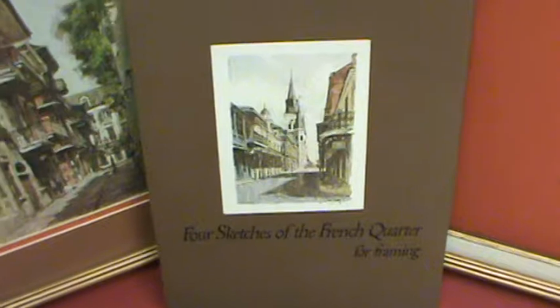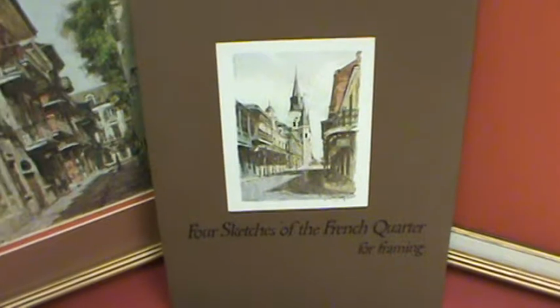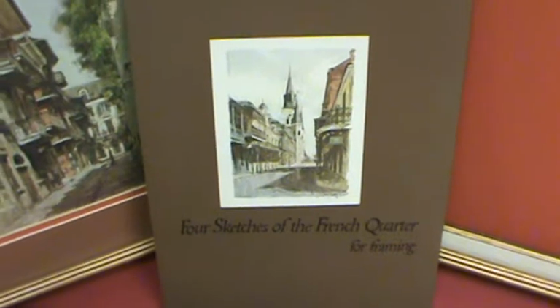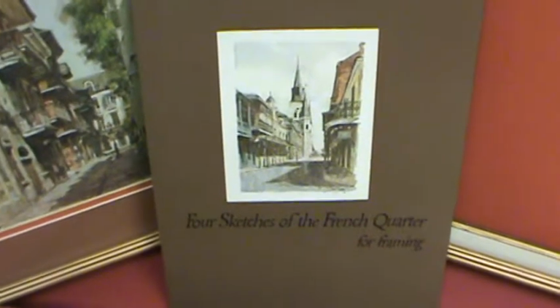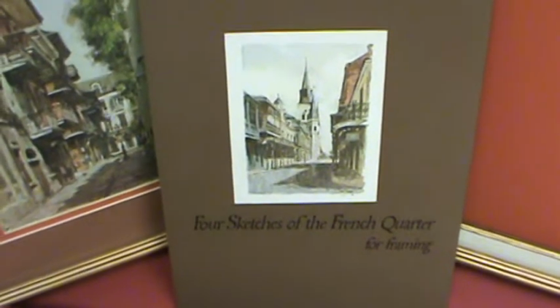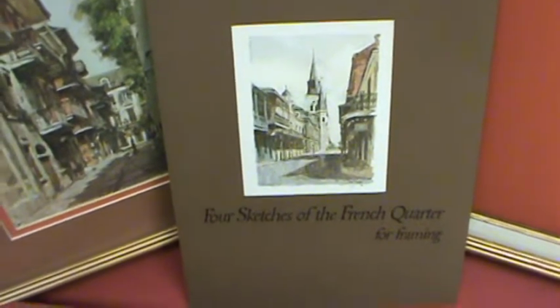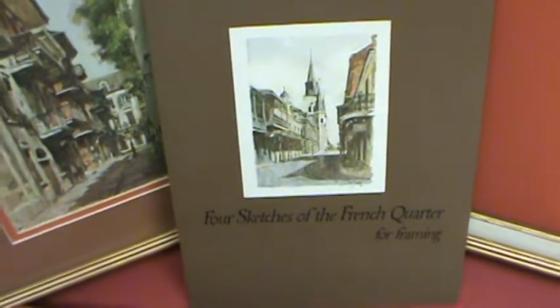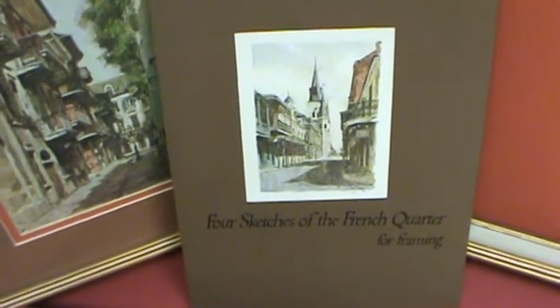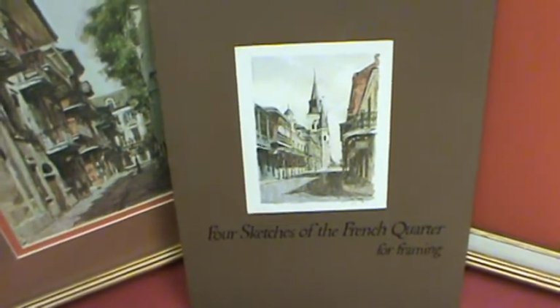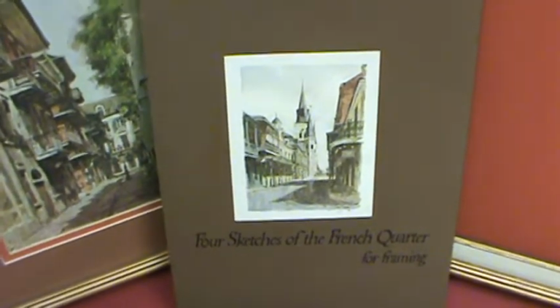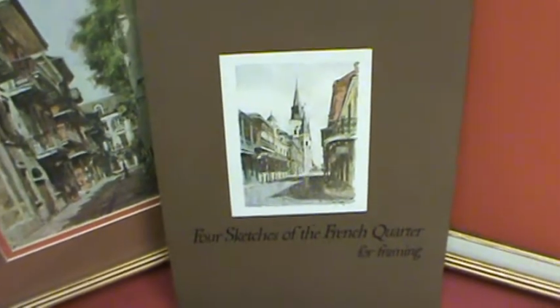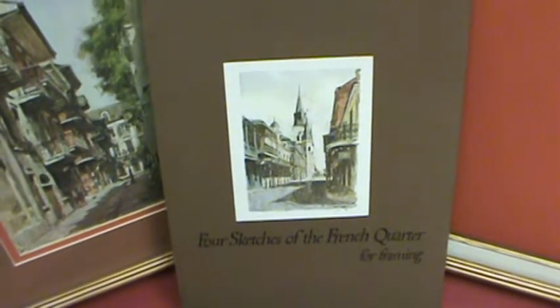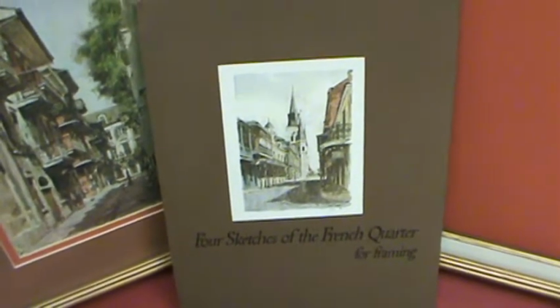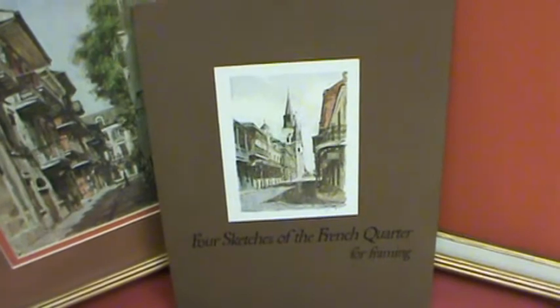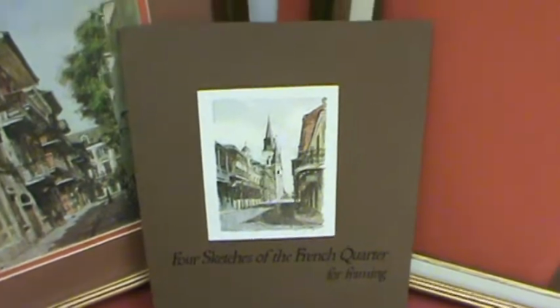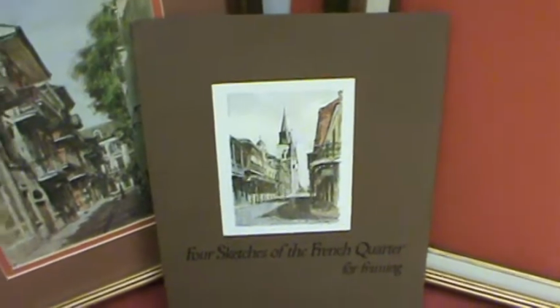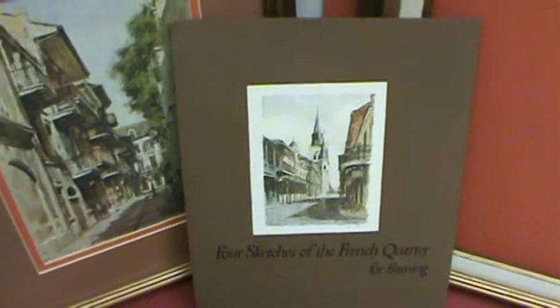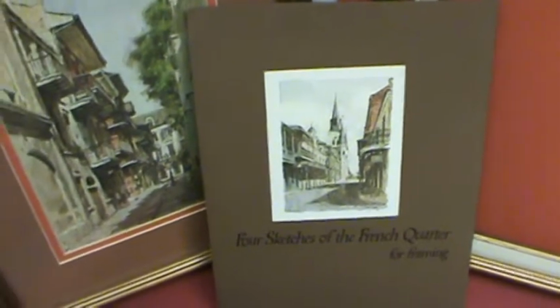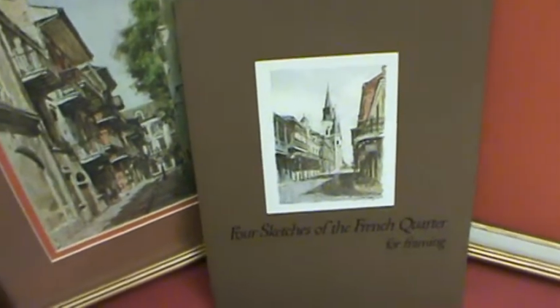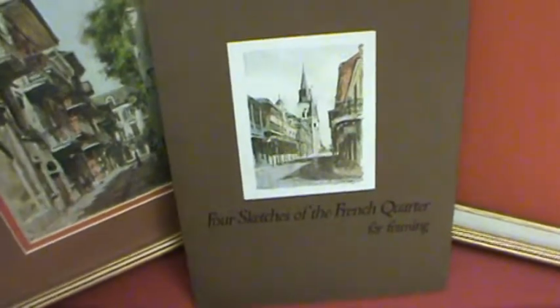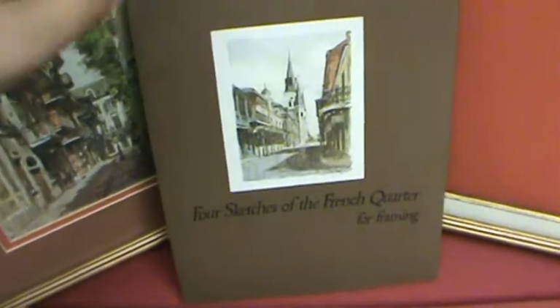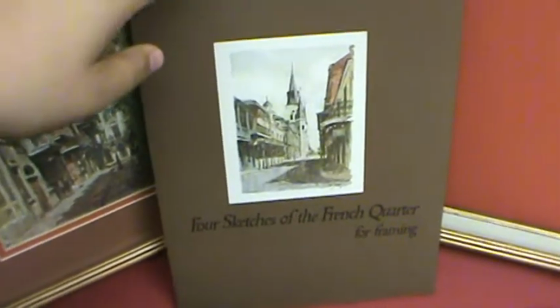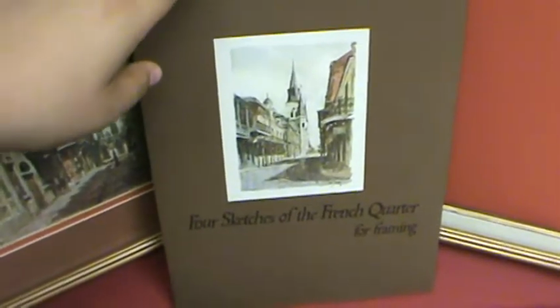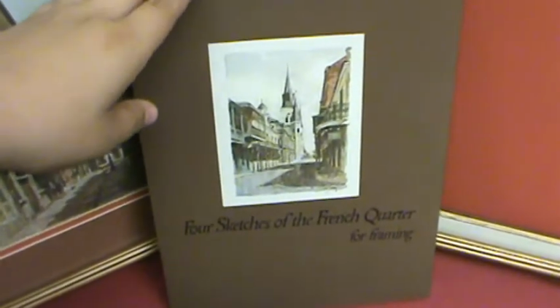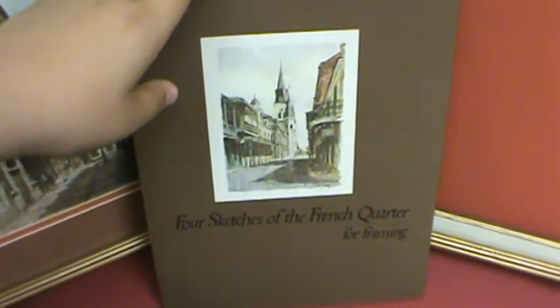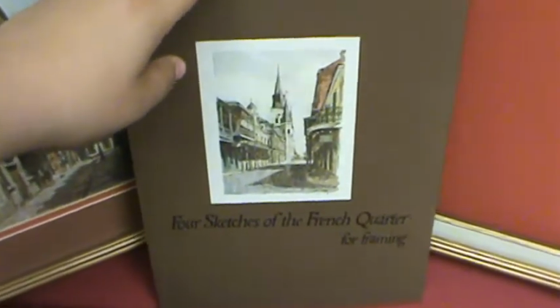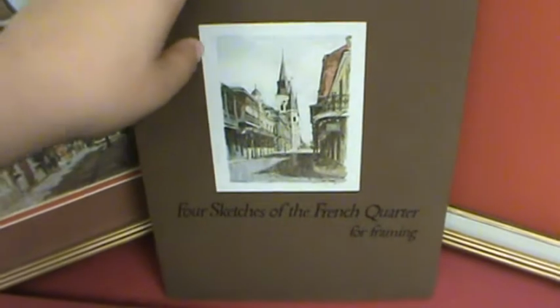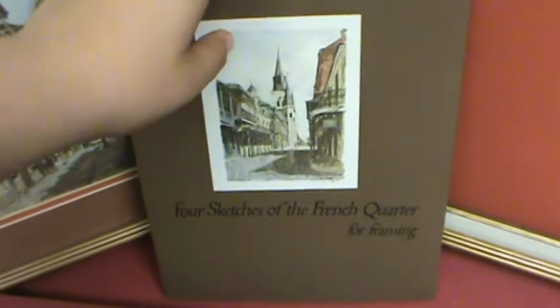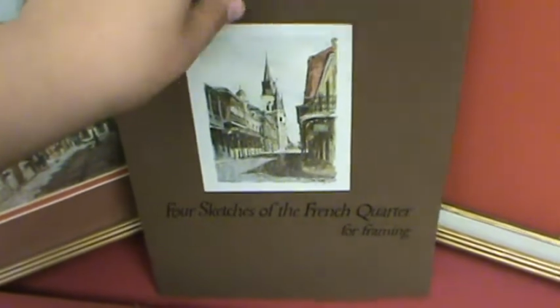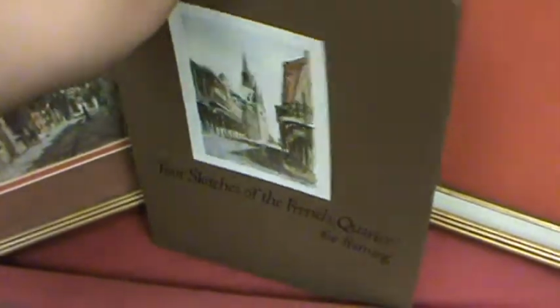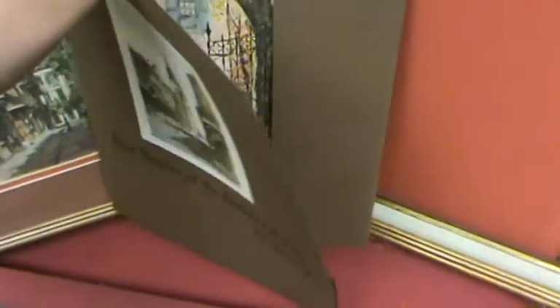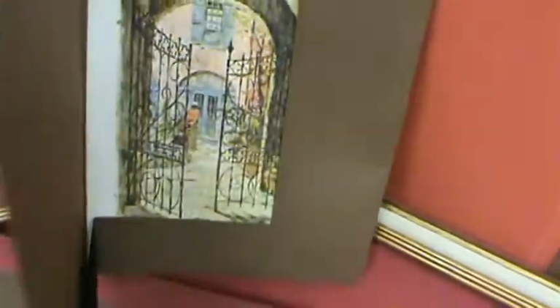Hello Potential Bar. Today we have a collection of sketches and frames. This collection has four sketches of the French Quarter by Don Davey.